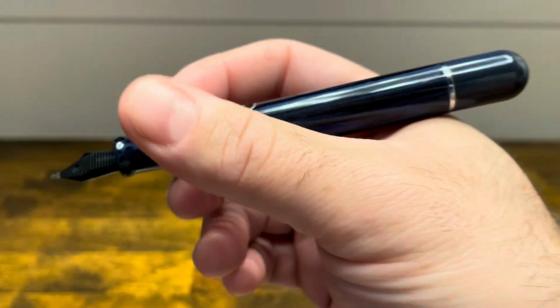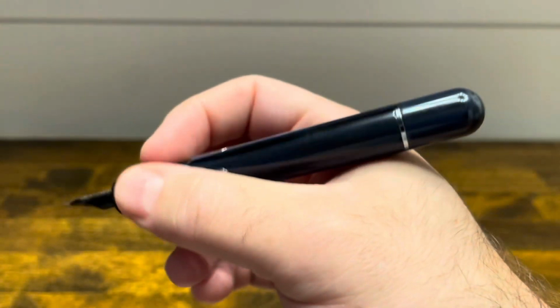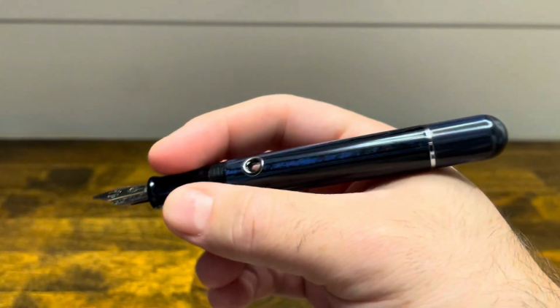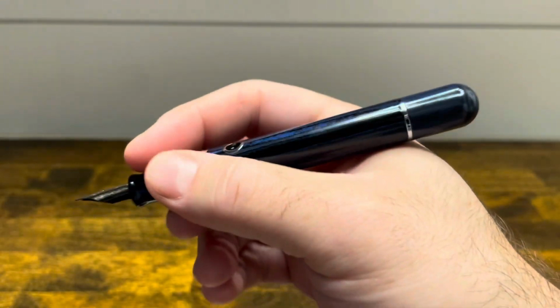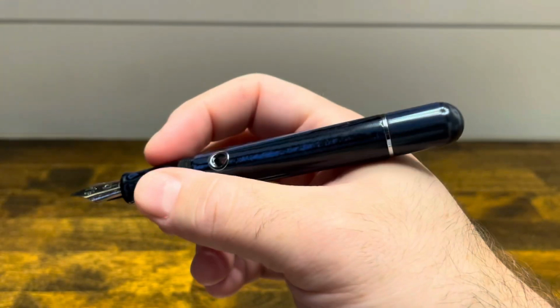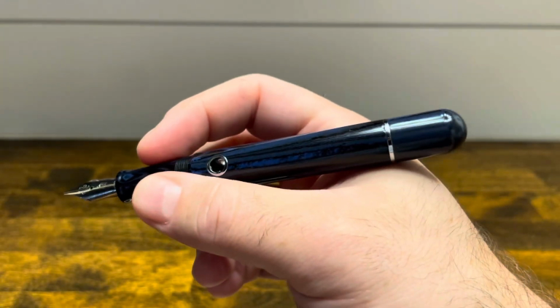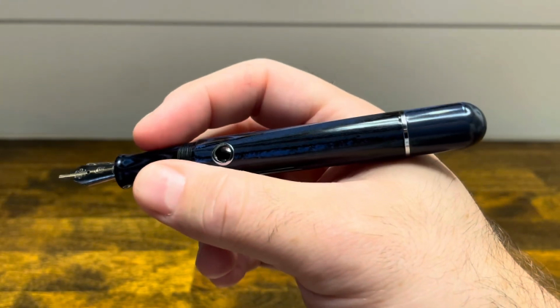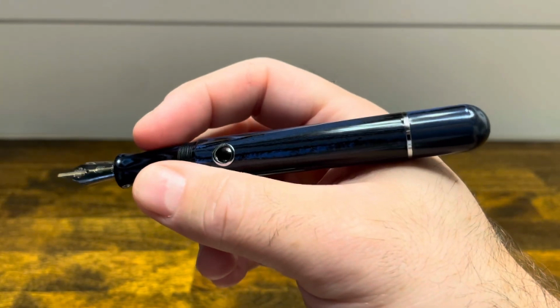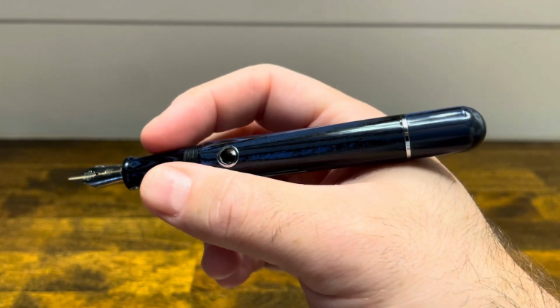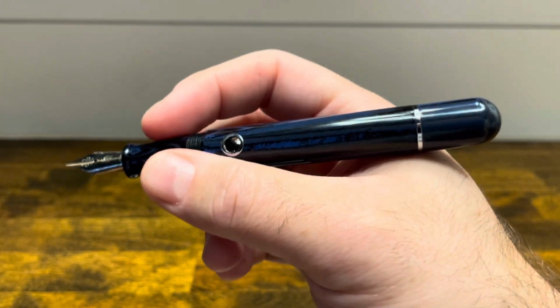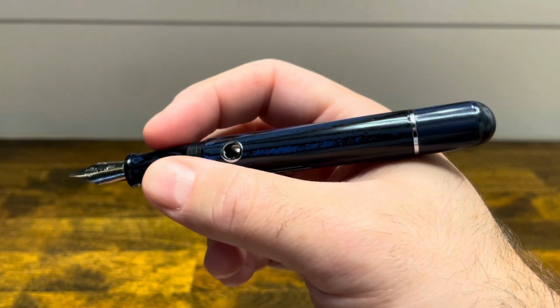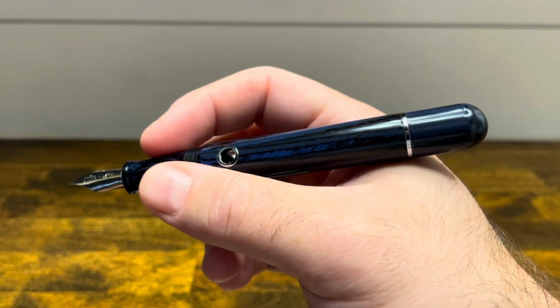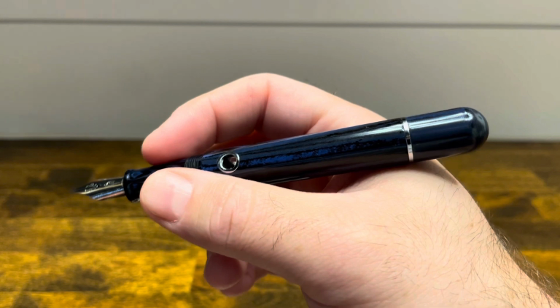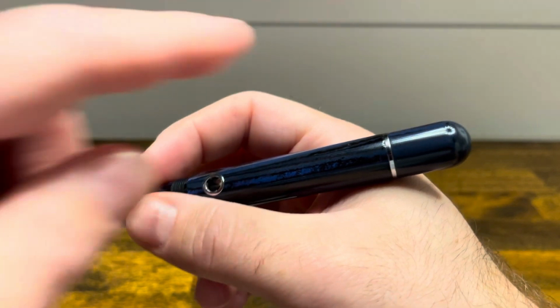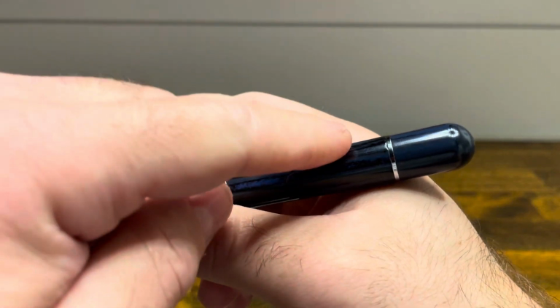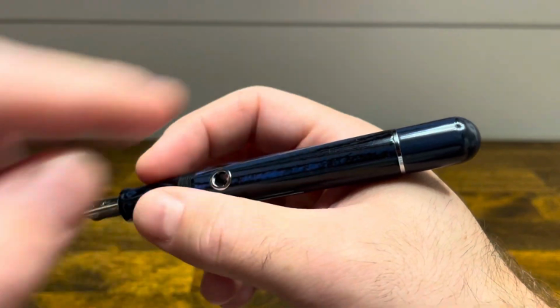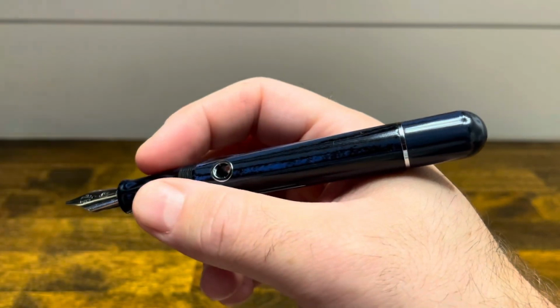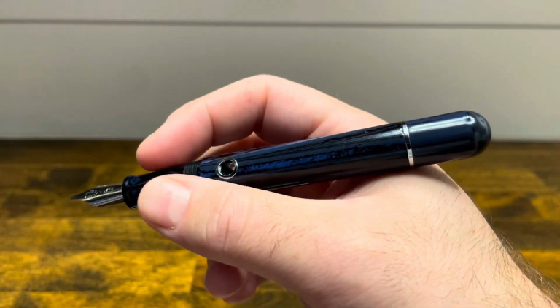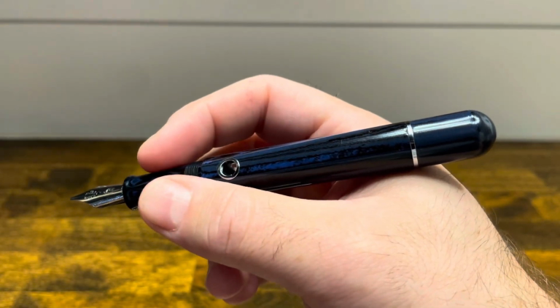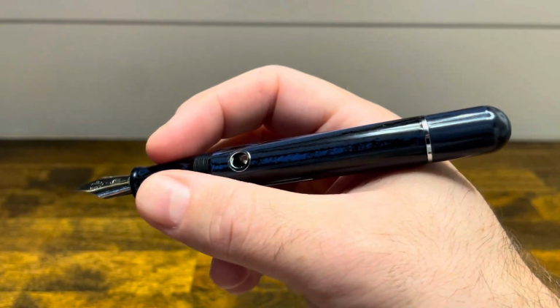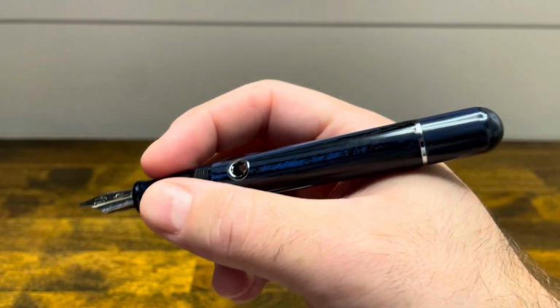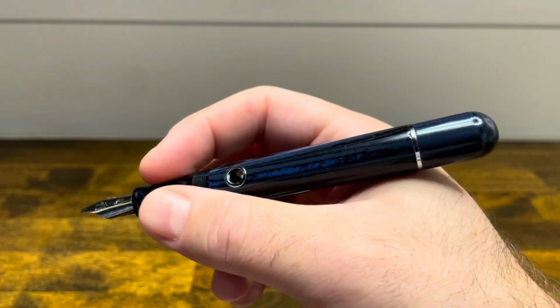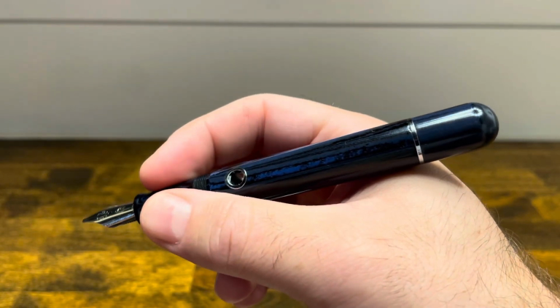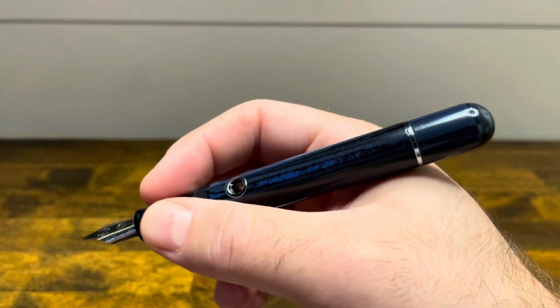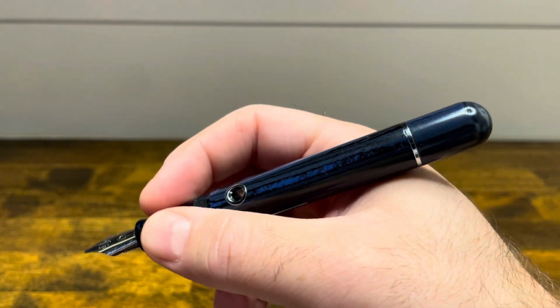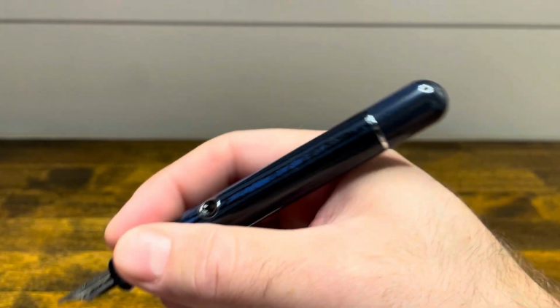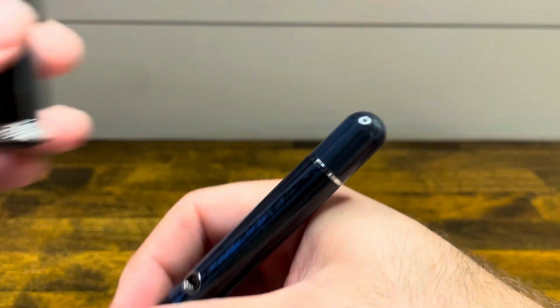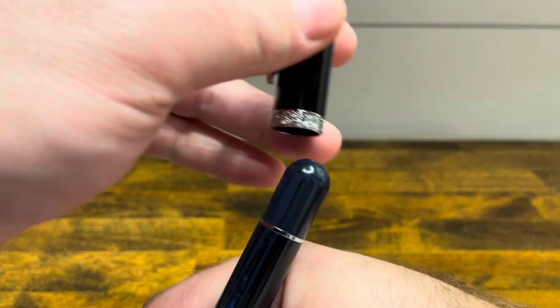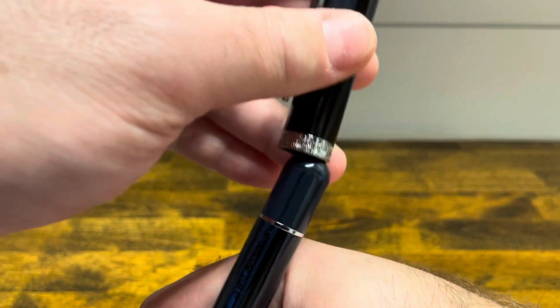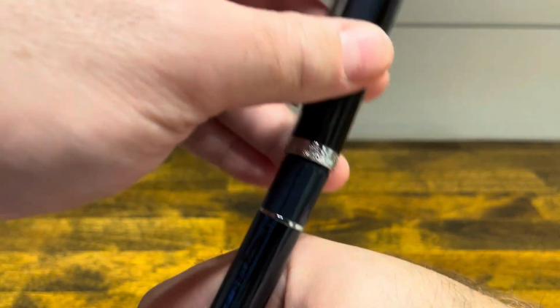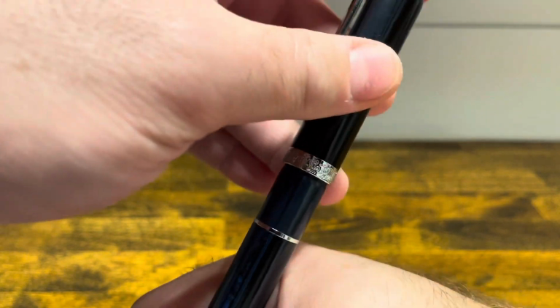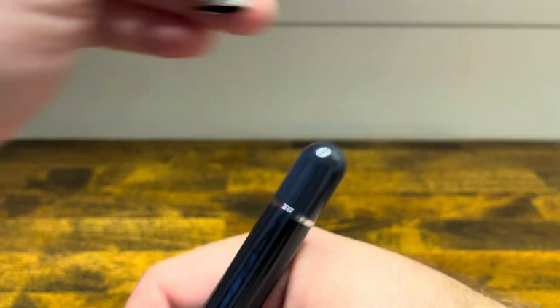In the hand the pen is well balanced and has good heft due to that piston filling mechanism. It's comfortable for long writing sessions, which is good because the cap does not post.